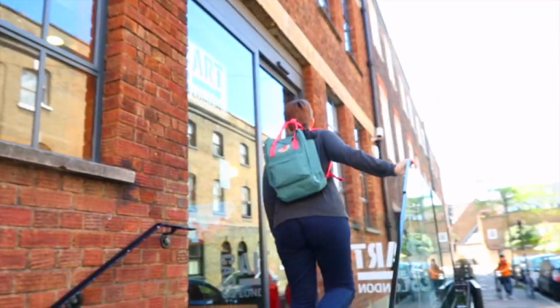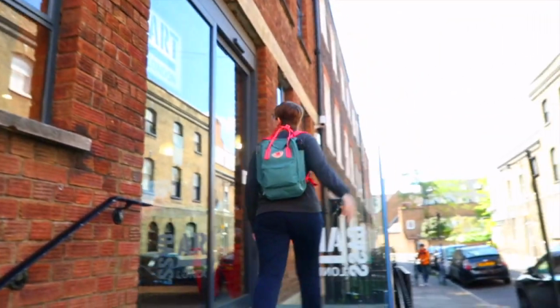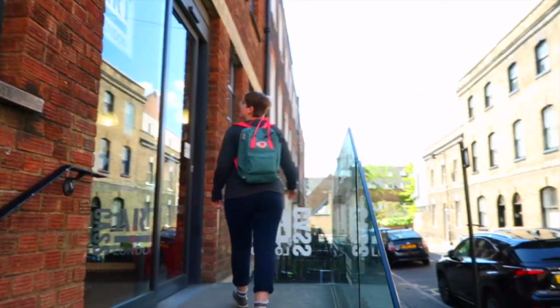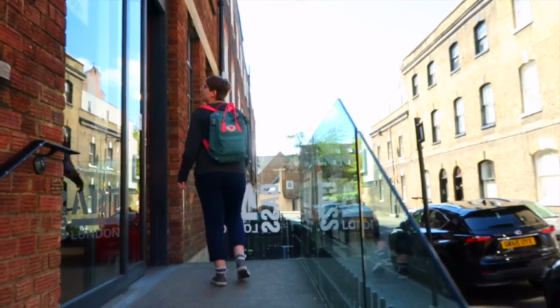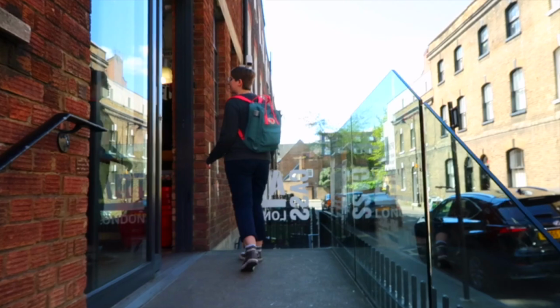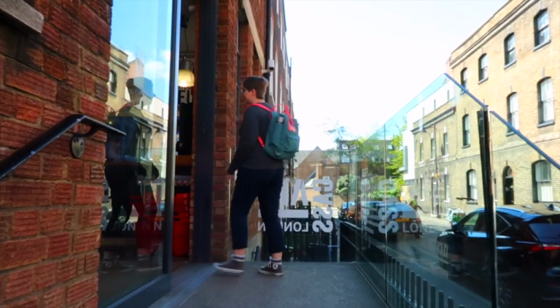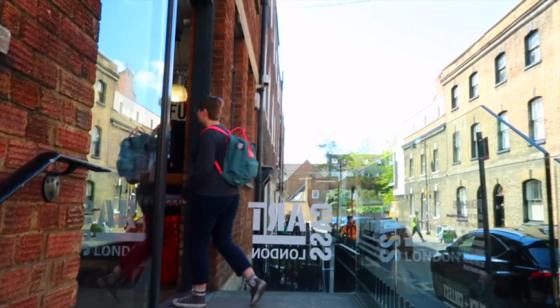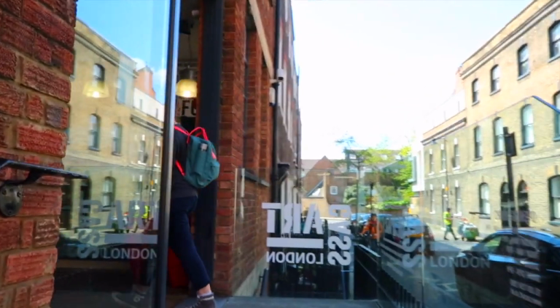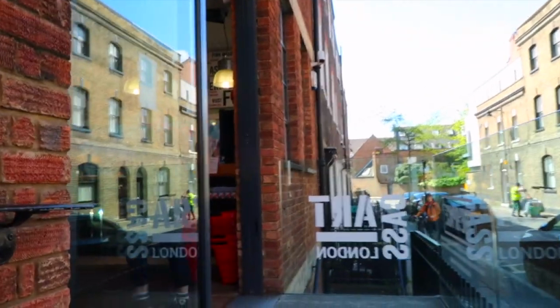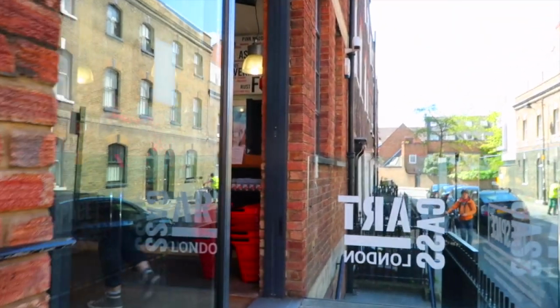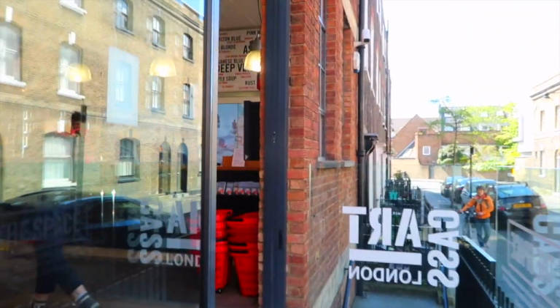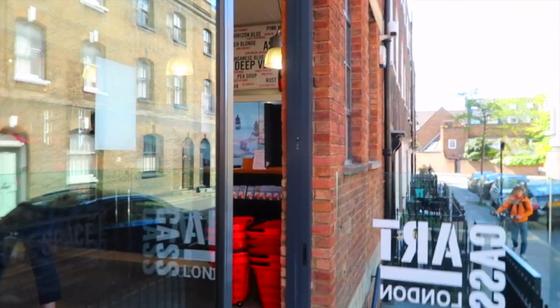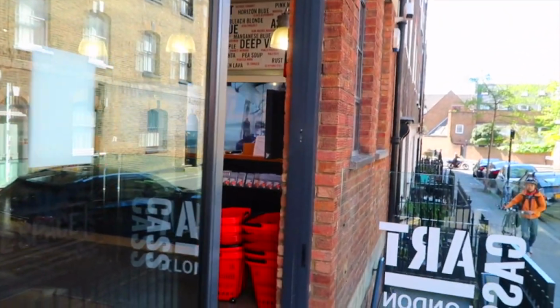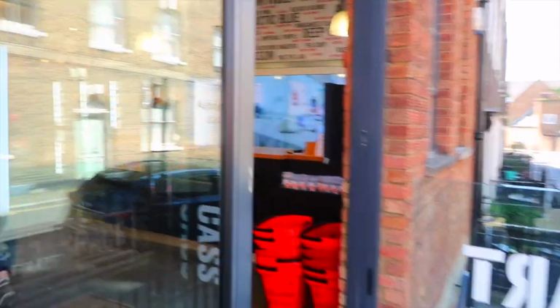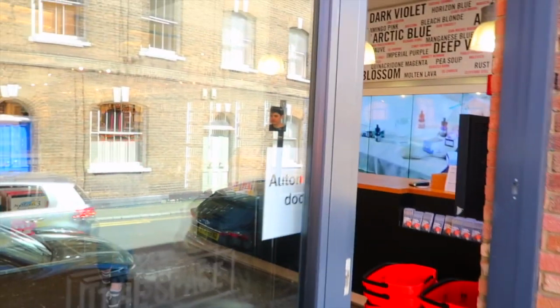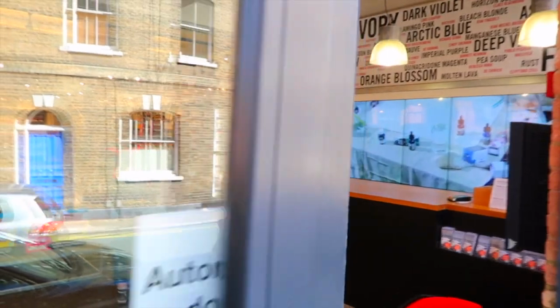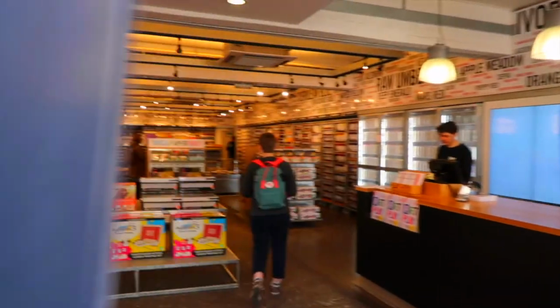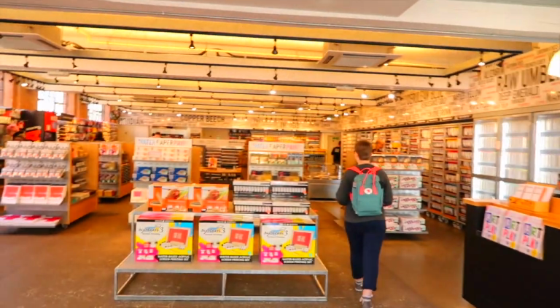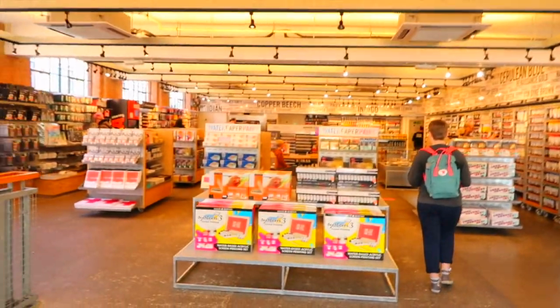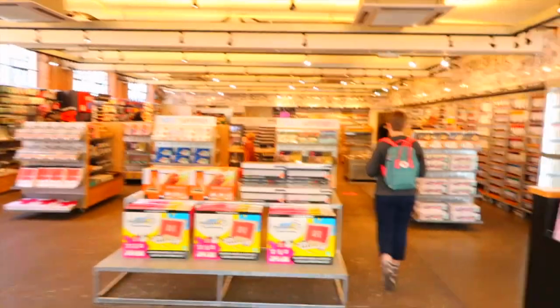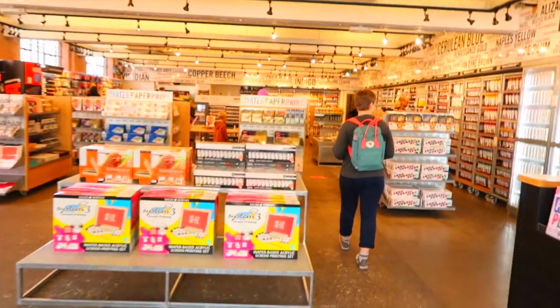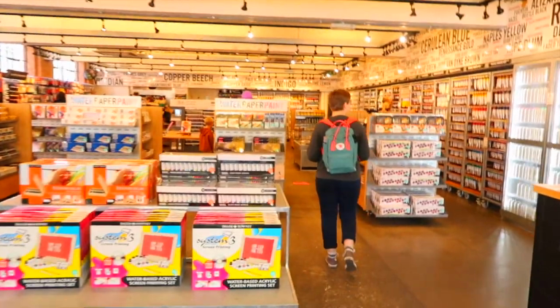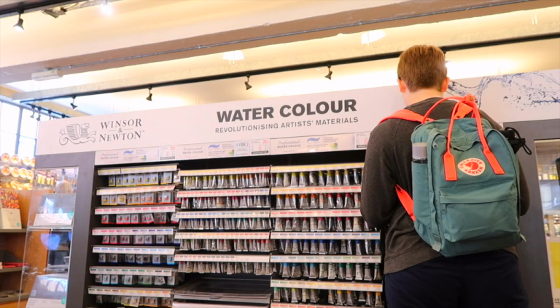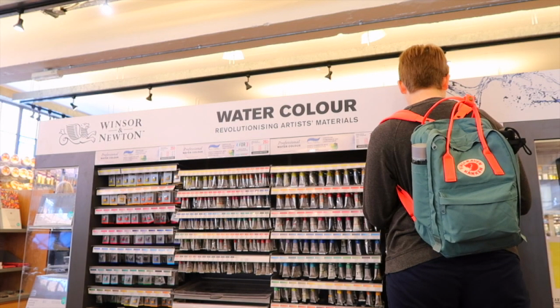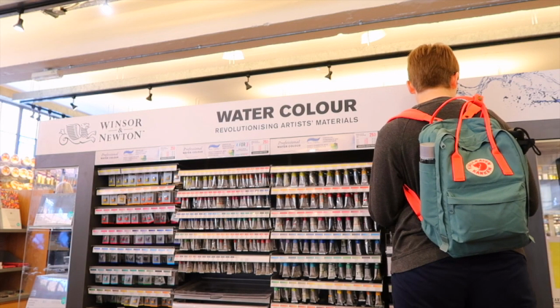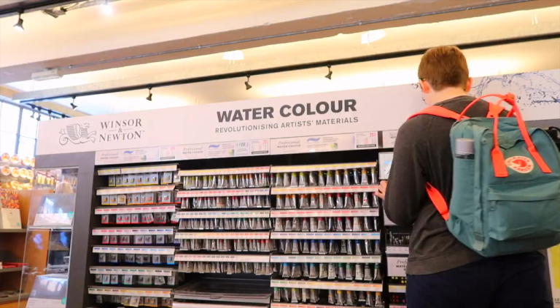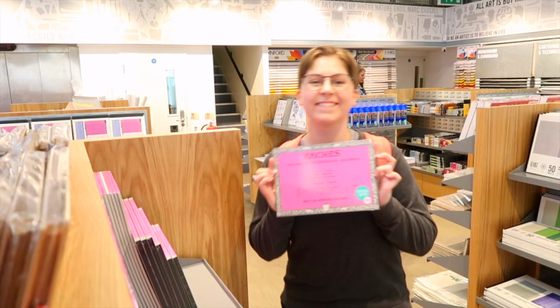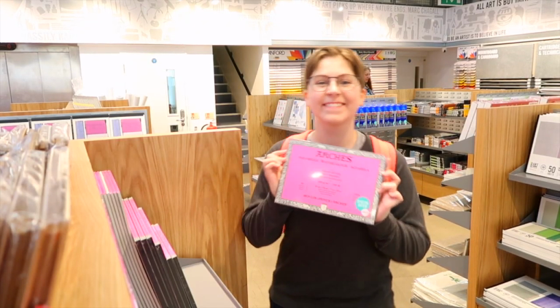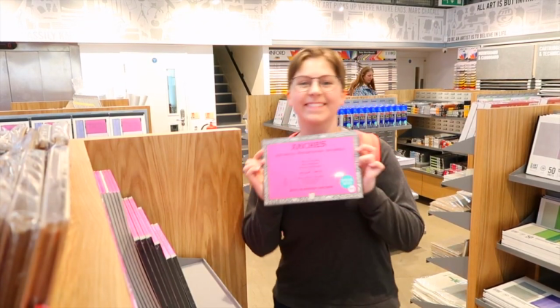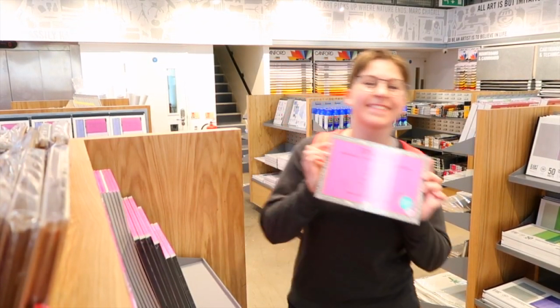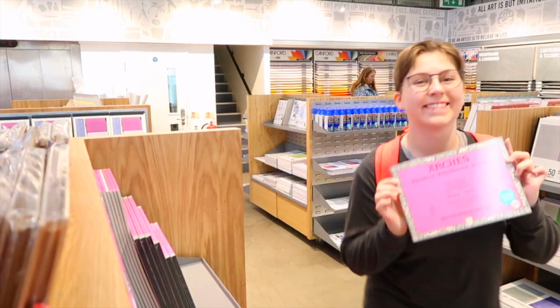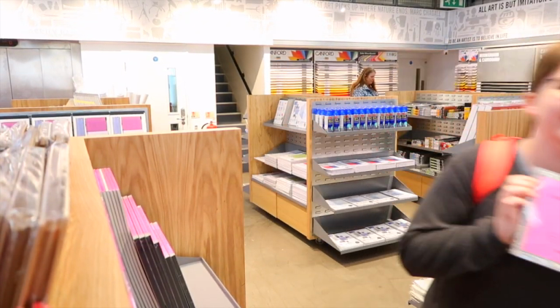Our next stop was Cass Art, which I visited because I had heard Holly Exley mentioning this store on her YouTube channel. Here I got a pad of Arches hot pressed watercolour paper, which I've been wanting to try for ages.